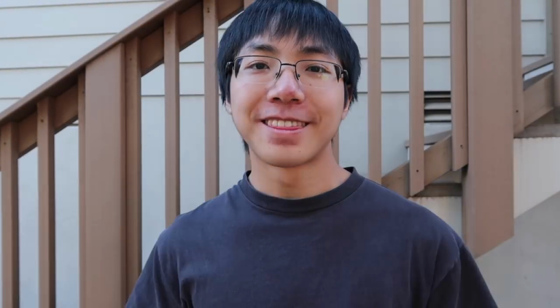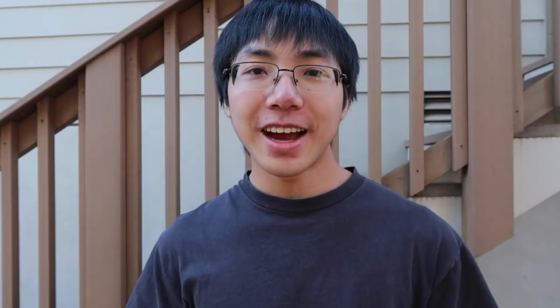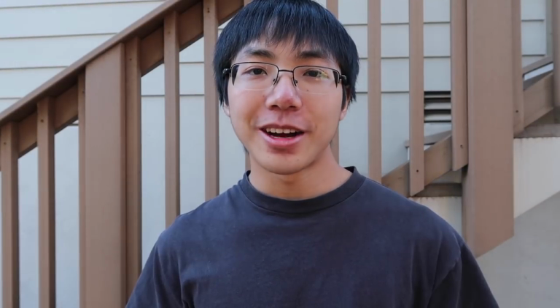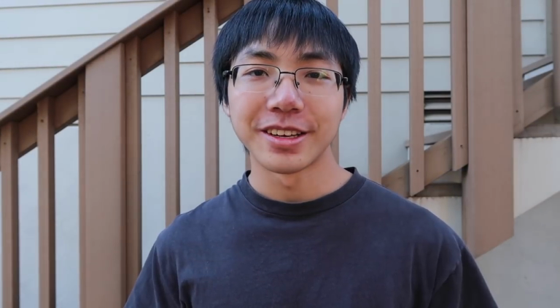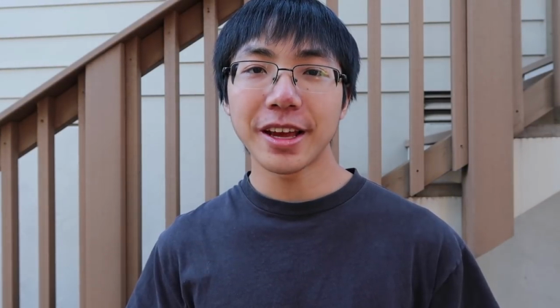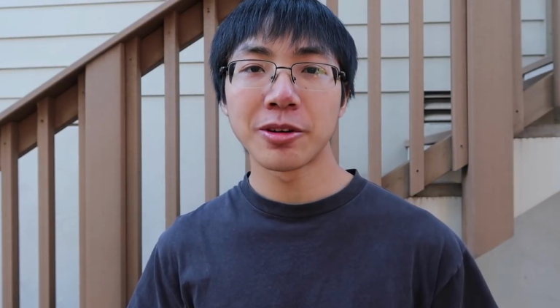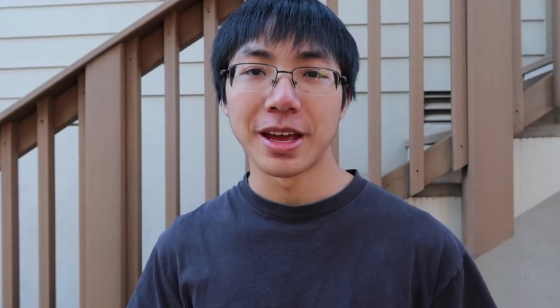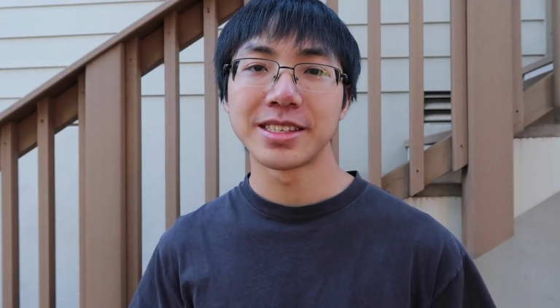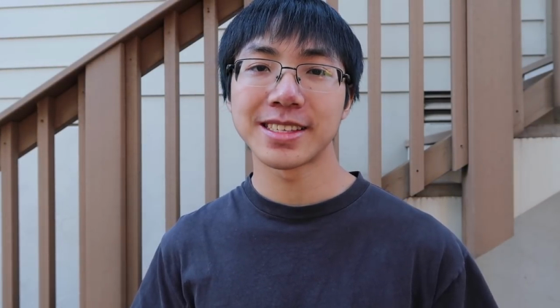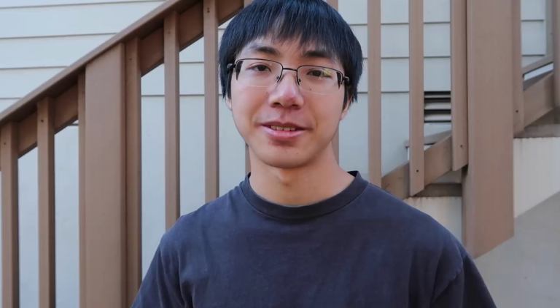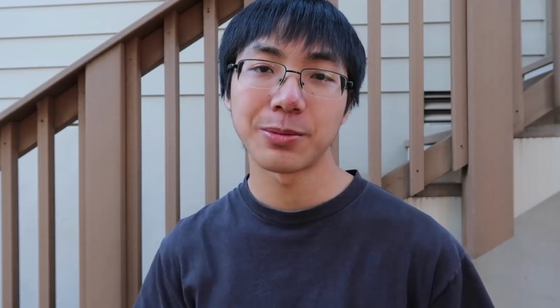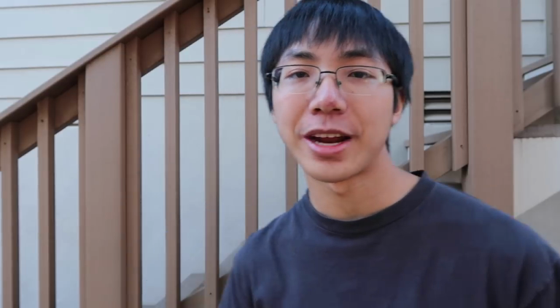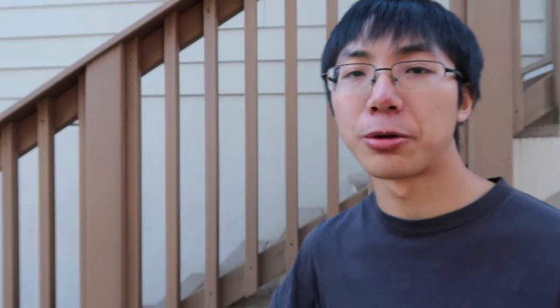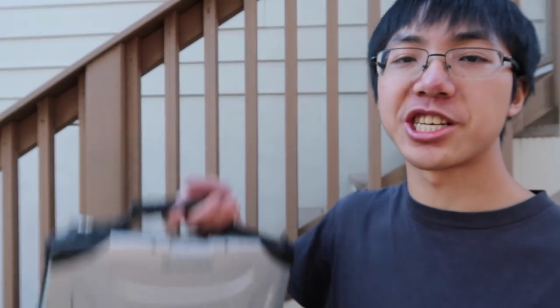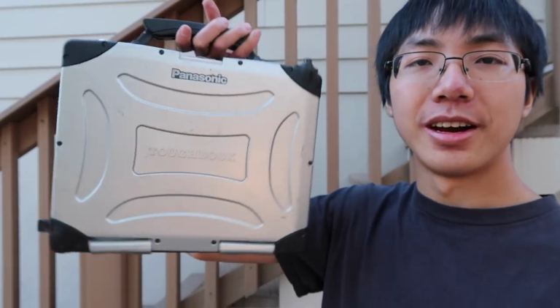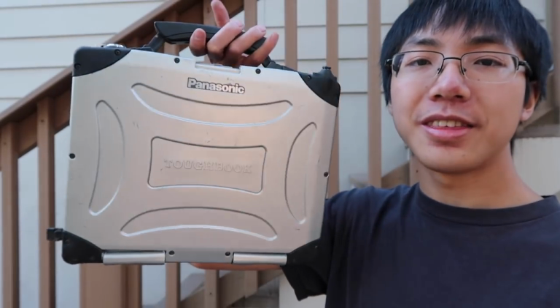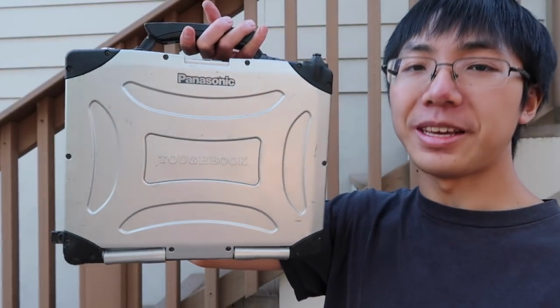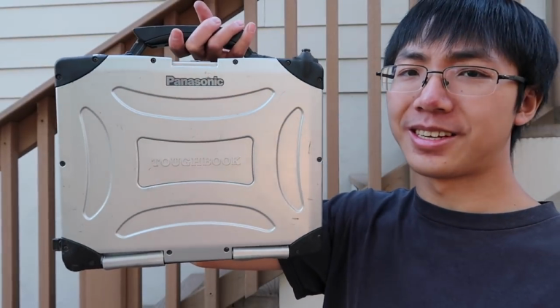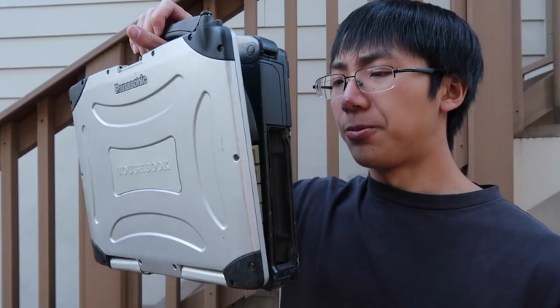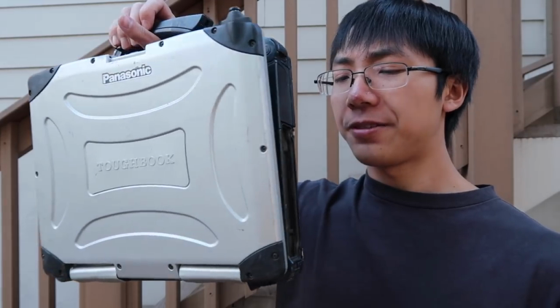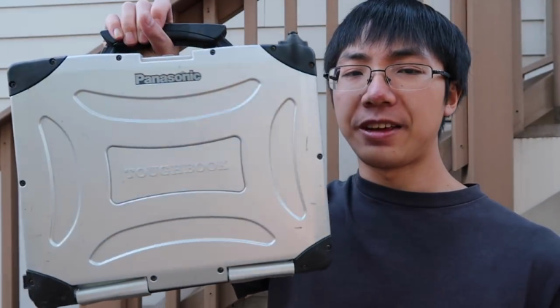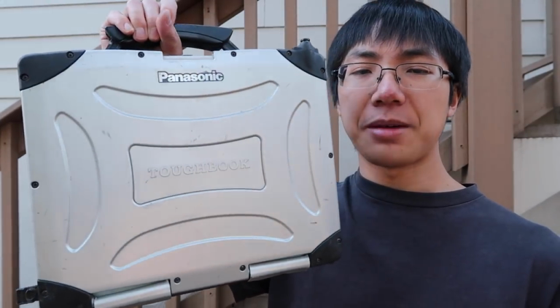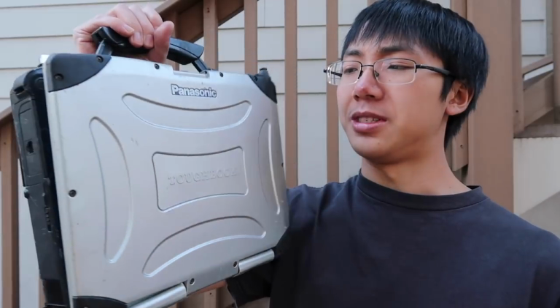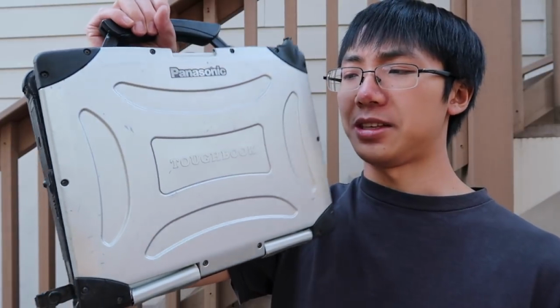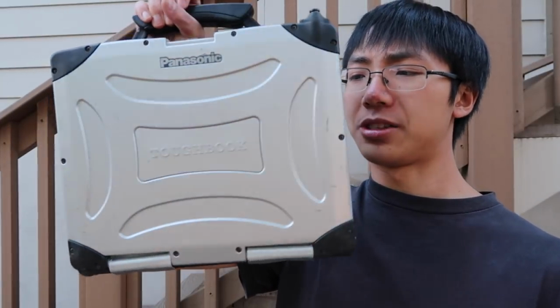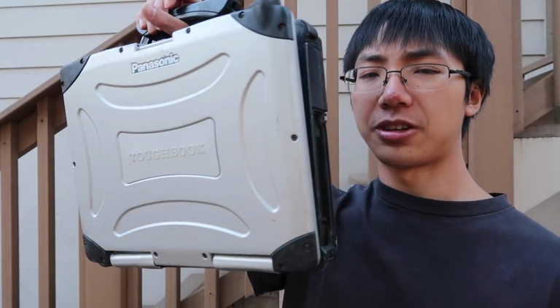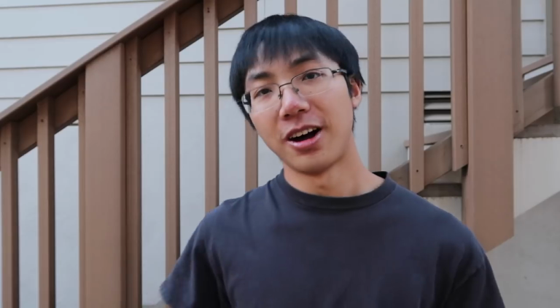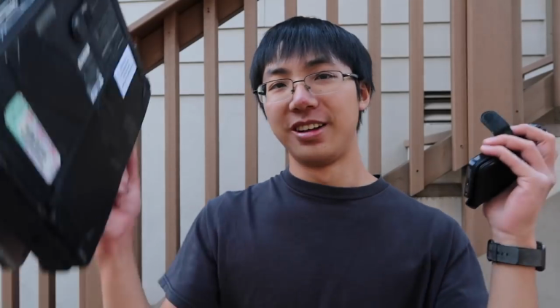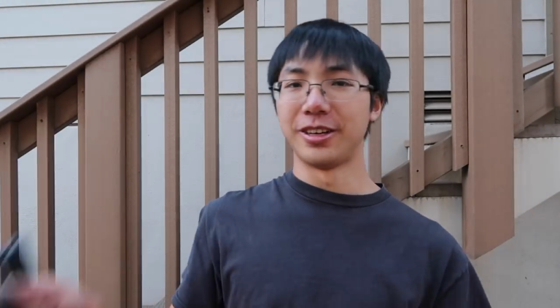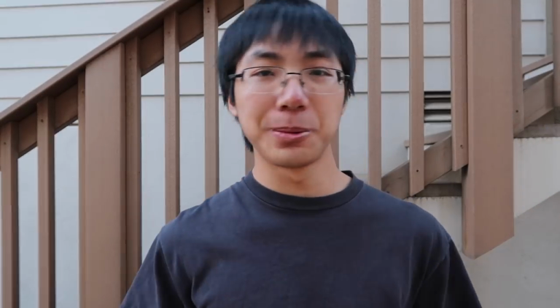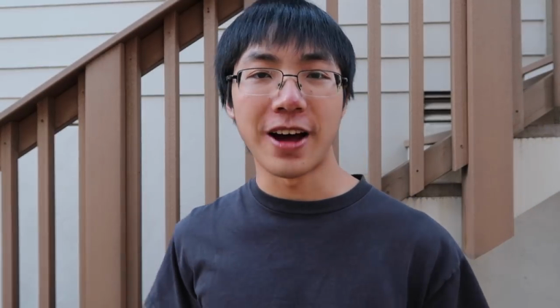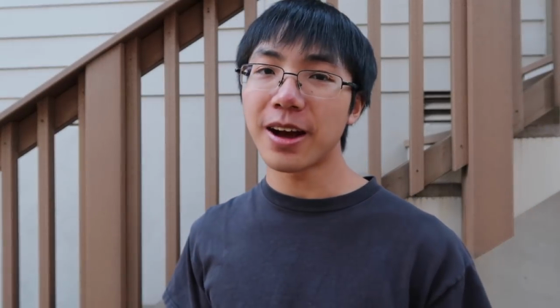Thank you guys for watching. Comment, like, and subscribe. And I'll see you guys later next week when I do a board smashing on this beast. I wonder if I'll even be able to dent this monster. Oh well, tune in next week to find out.